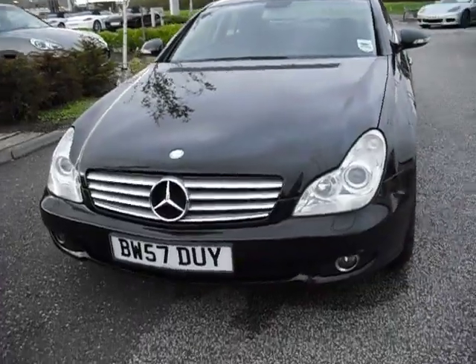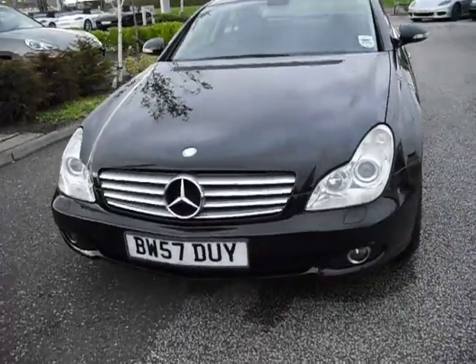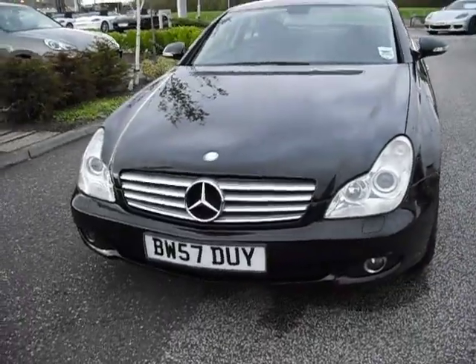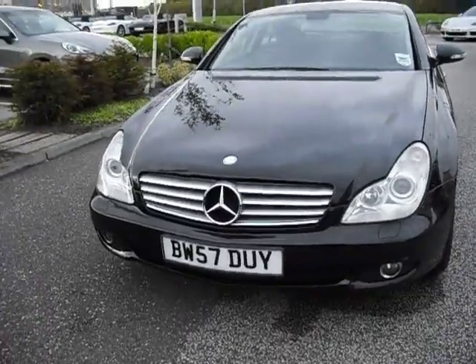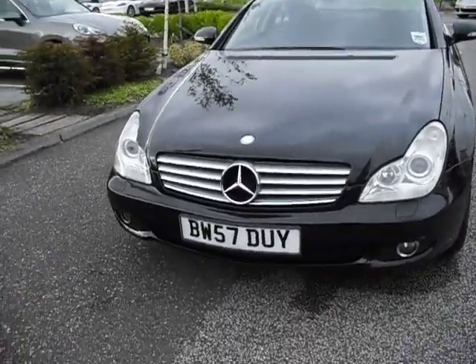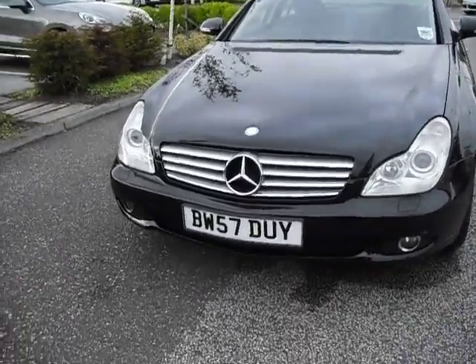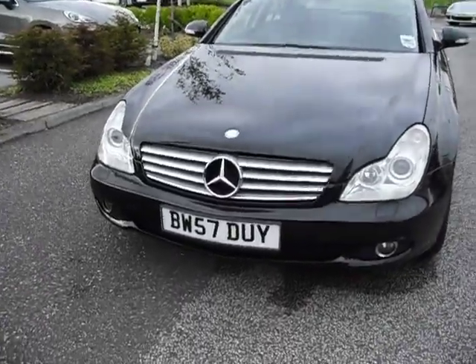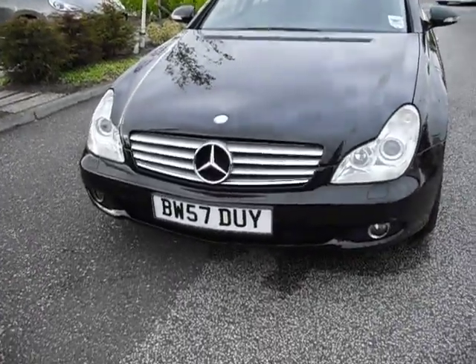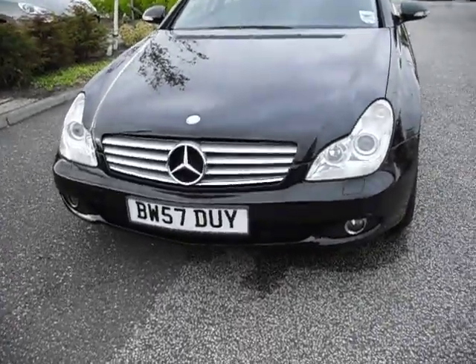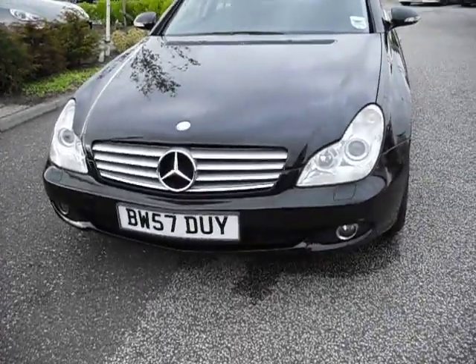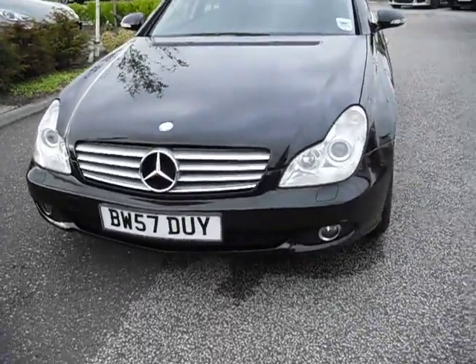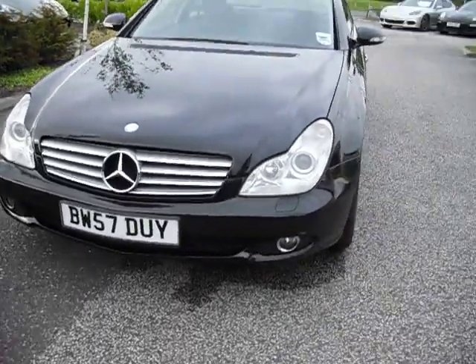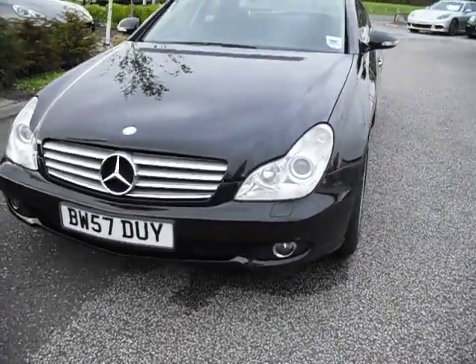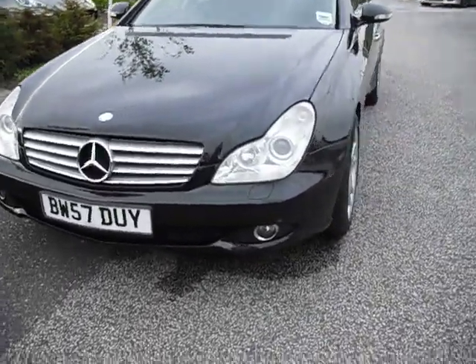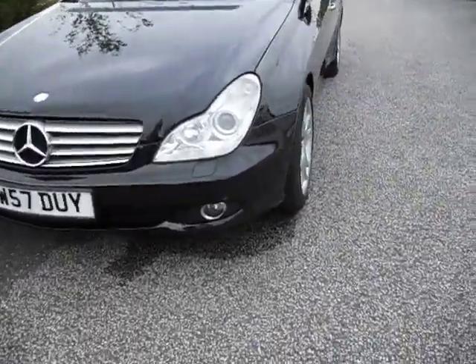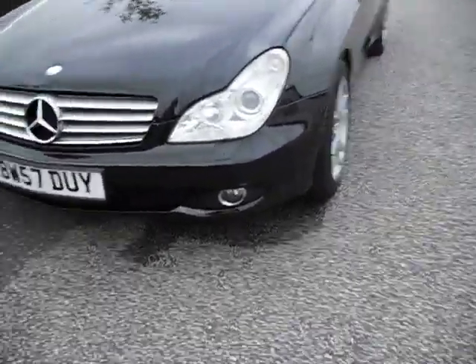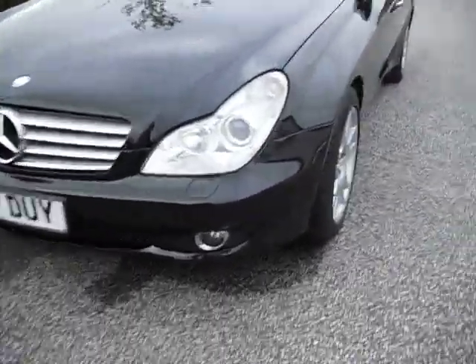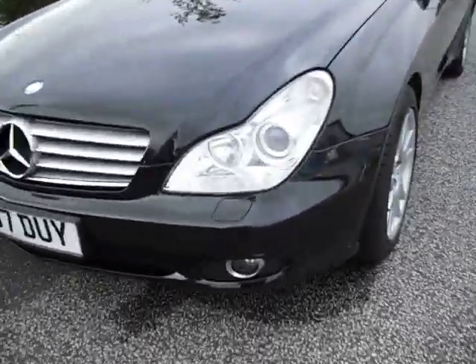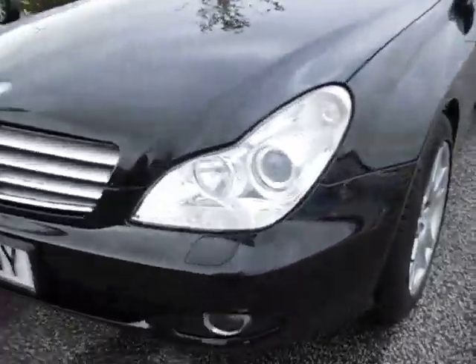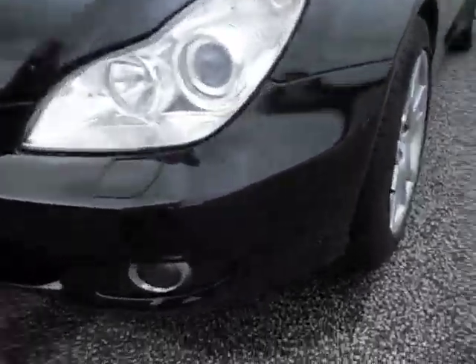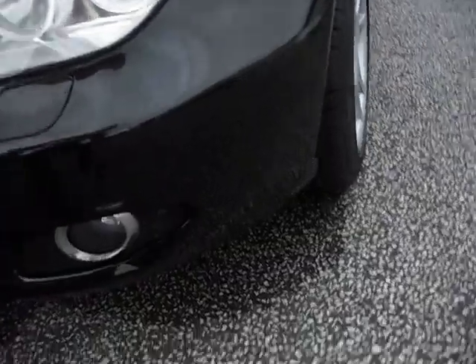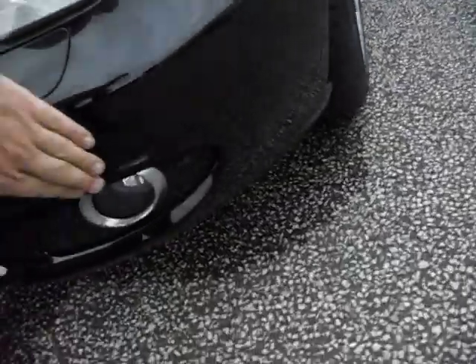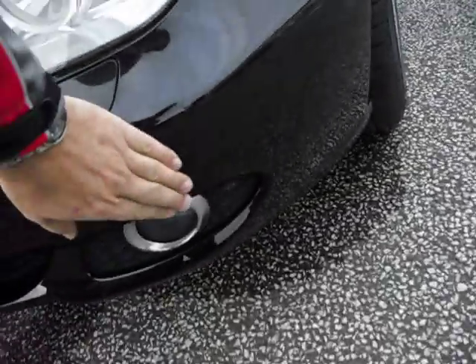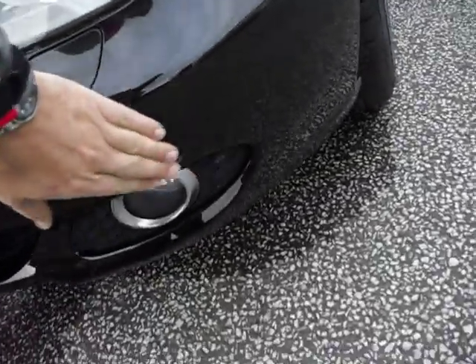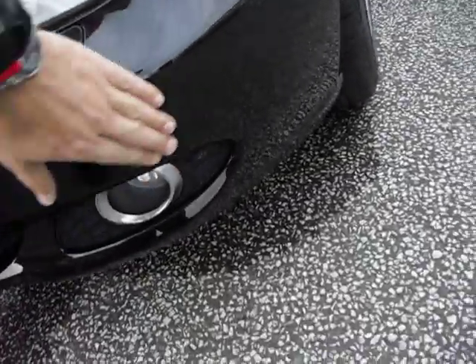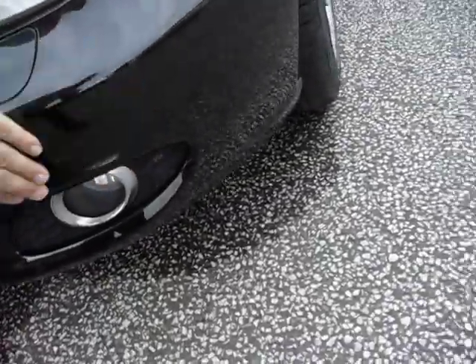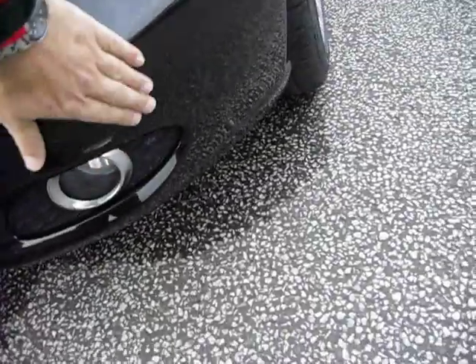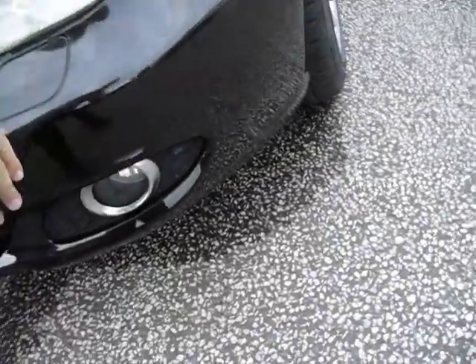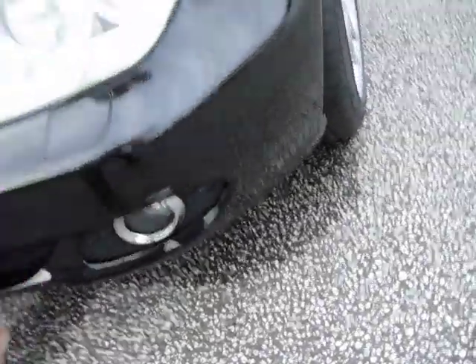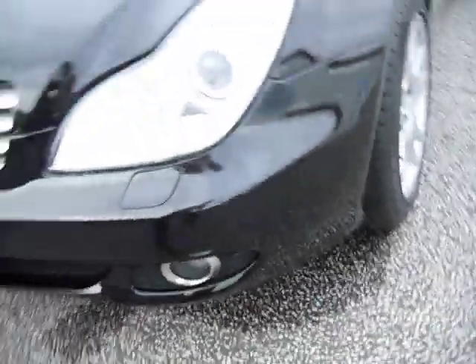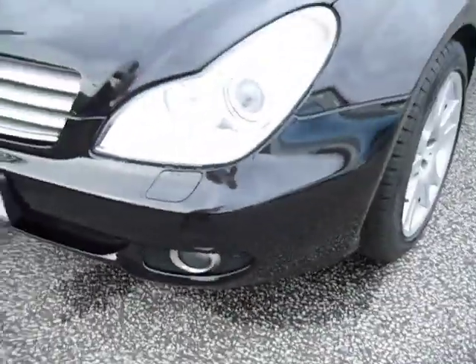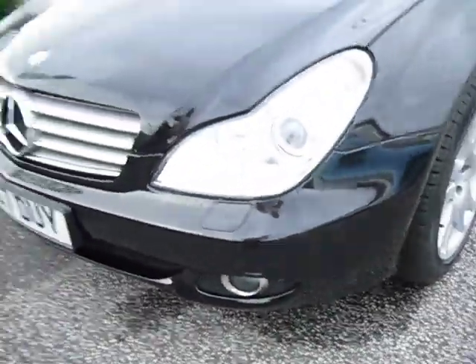As we look at the car, 57 plate you can see. We've got a little scuff to this front bumper here, so it does want a little smart repair.